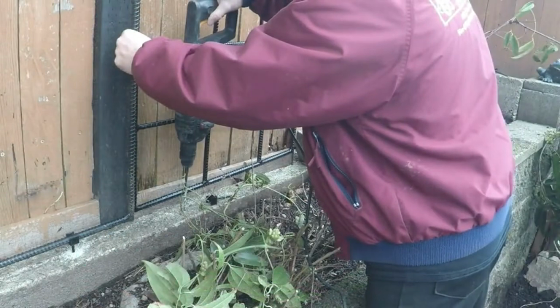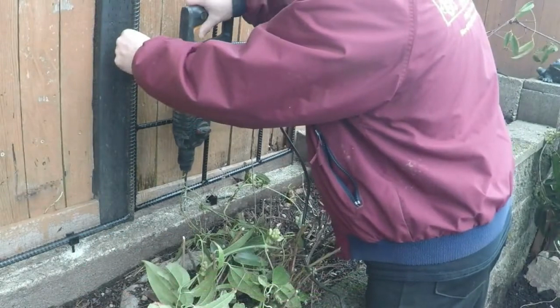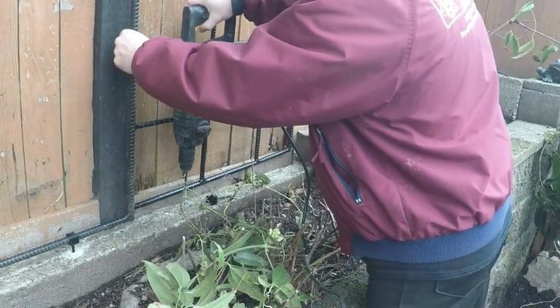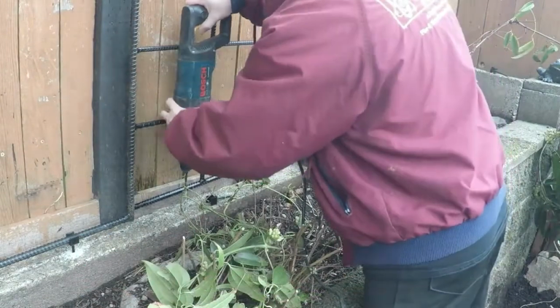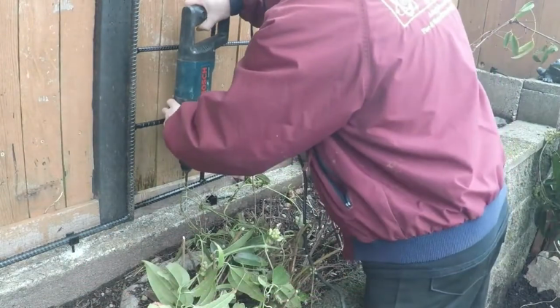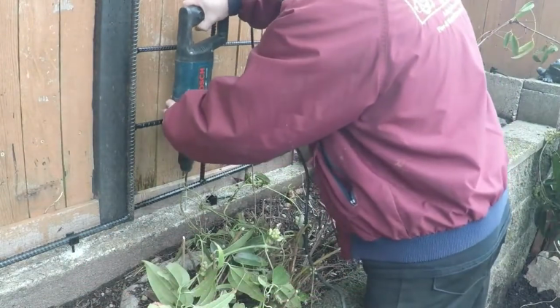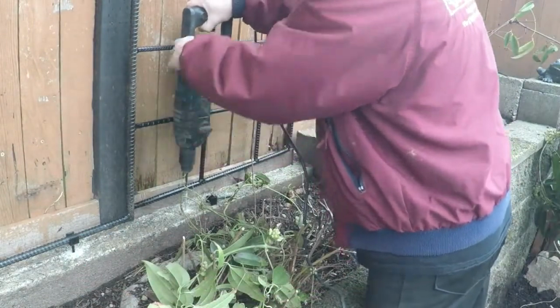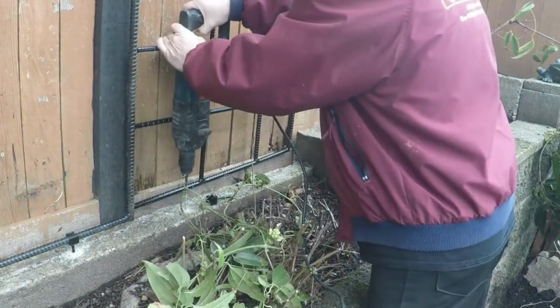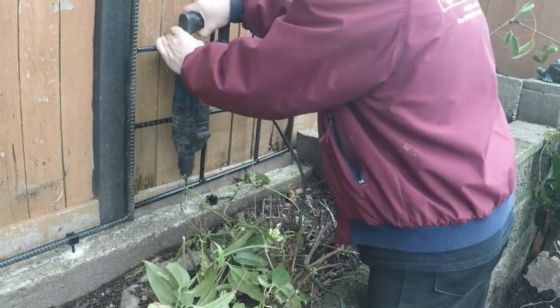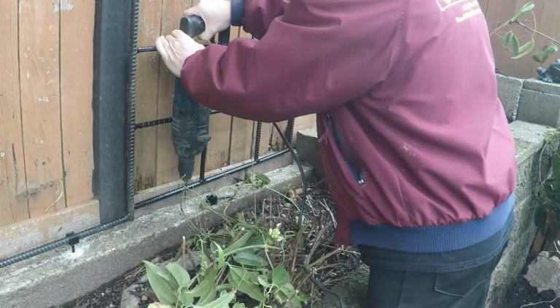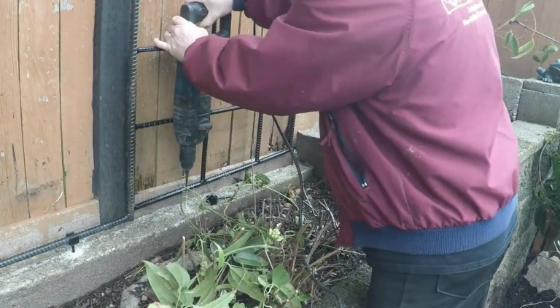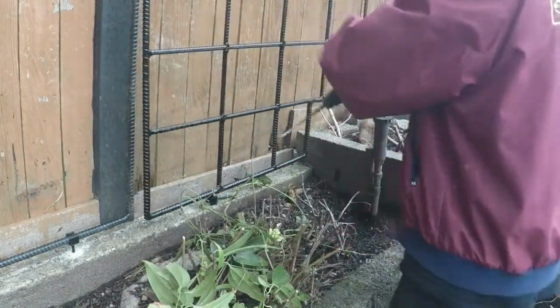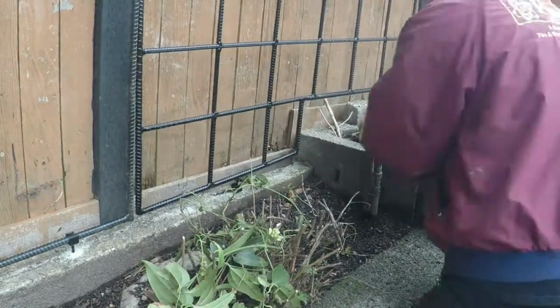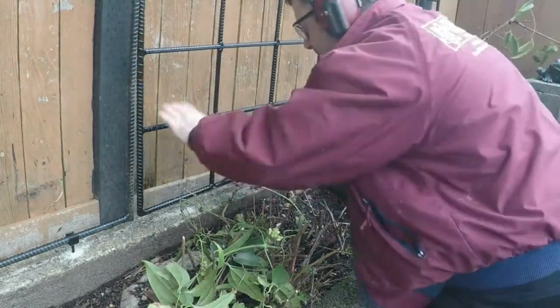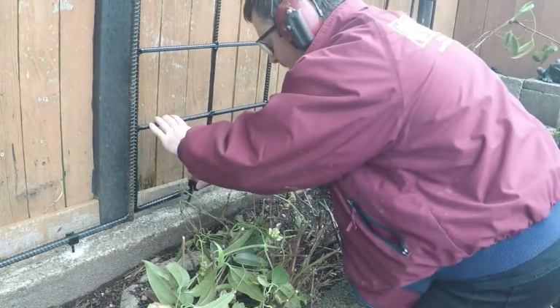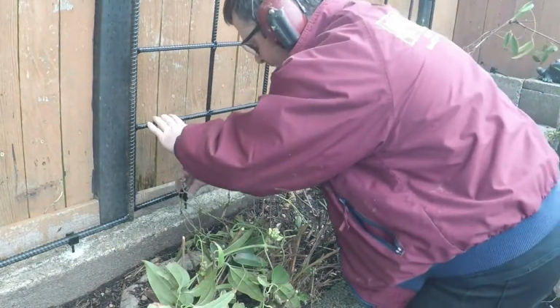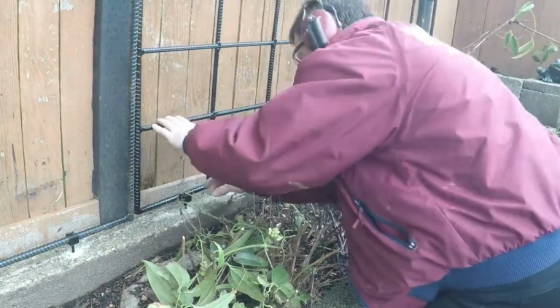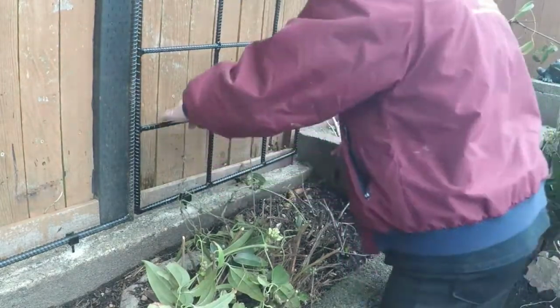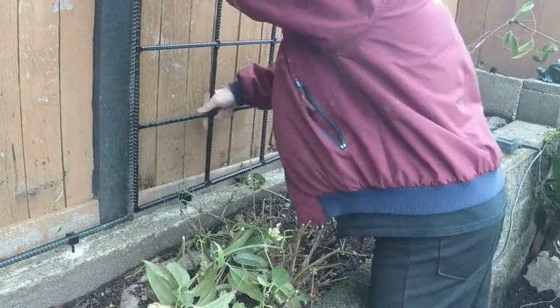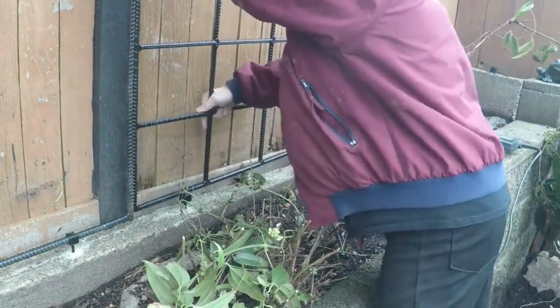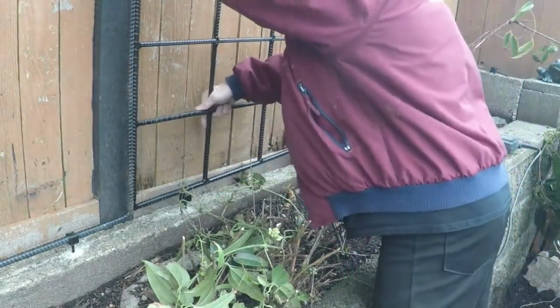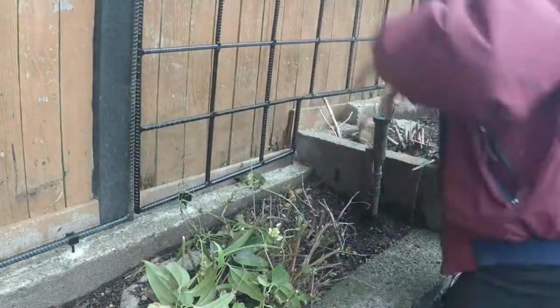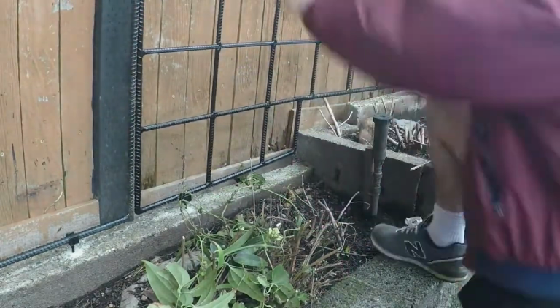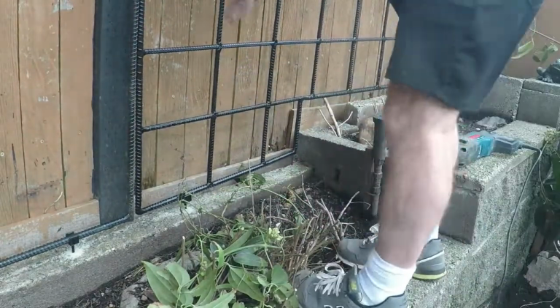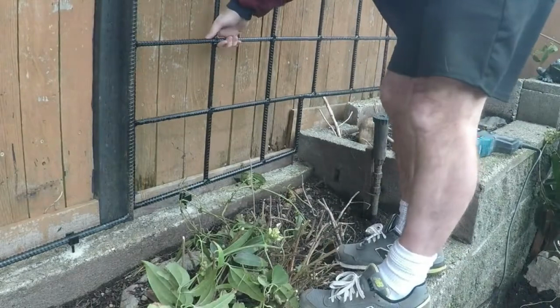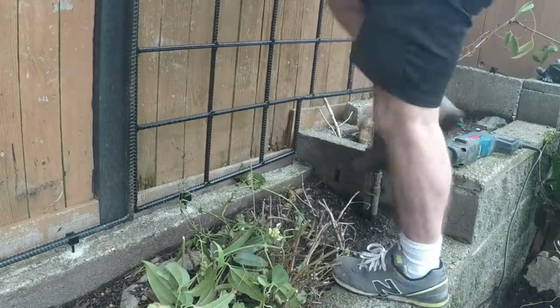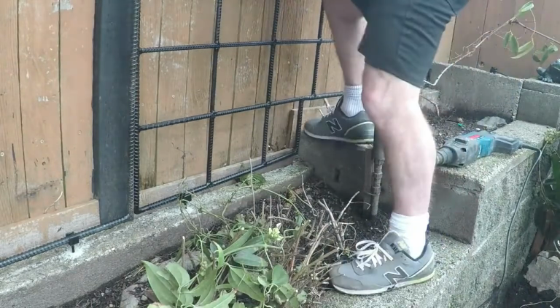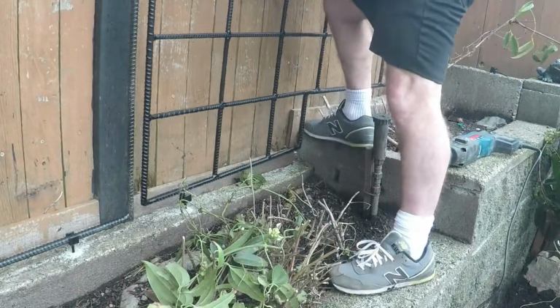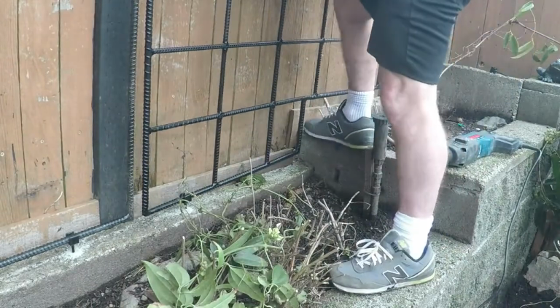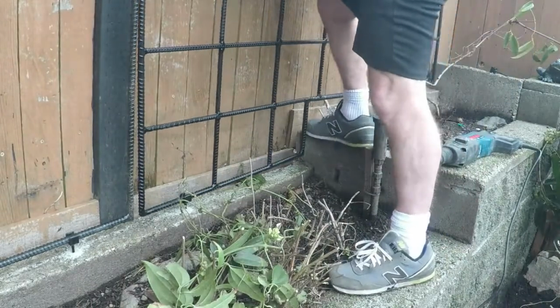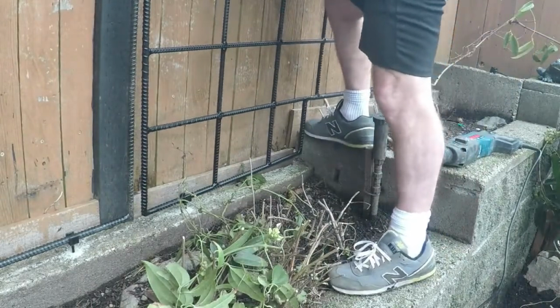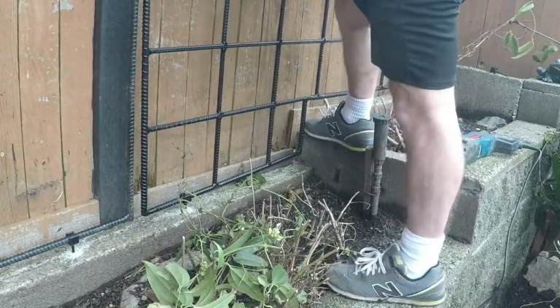You can install the brackets either before you install the trellis or after. Drill a quarter-inch hole with your roto hammer. Make sure the bracket is set to the correct height. And above all, don't forget — it's 61 pounds. Put some muscle into it.